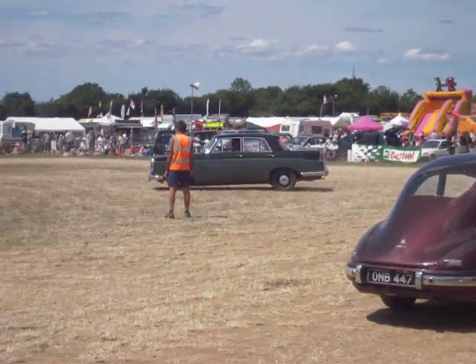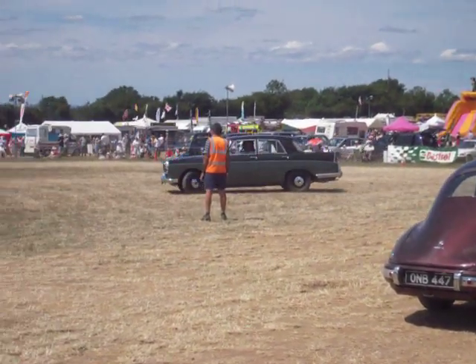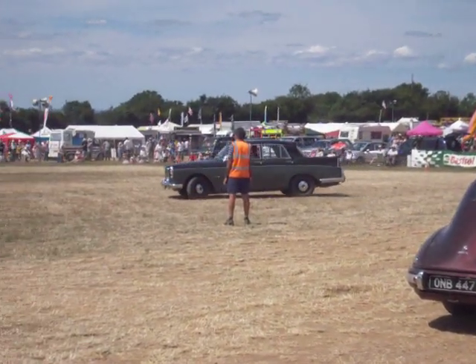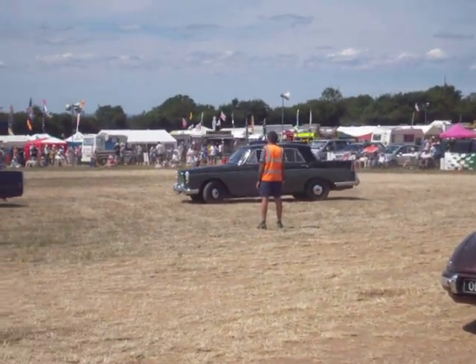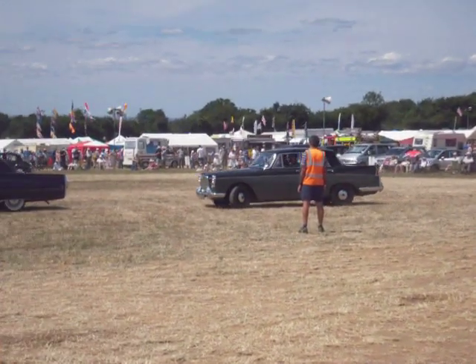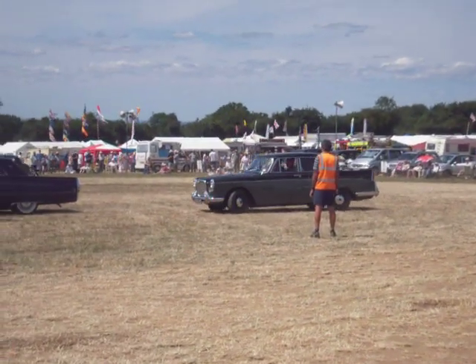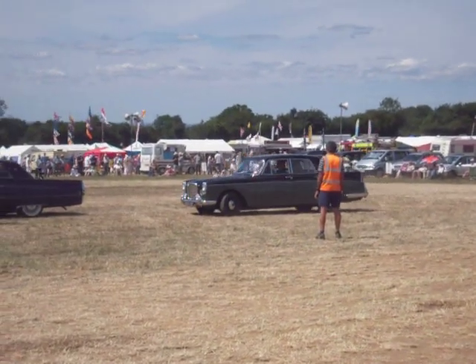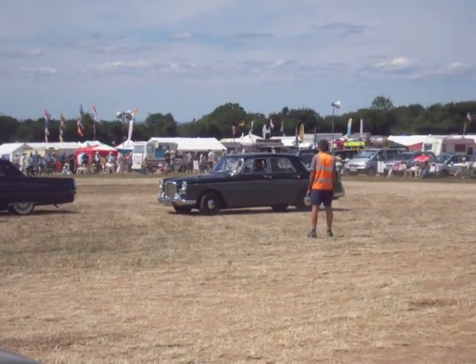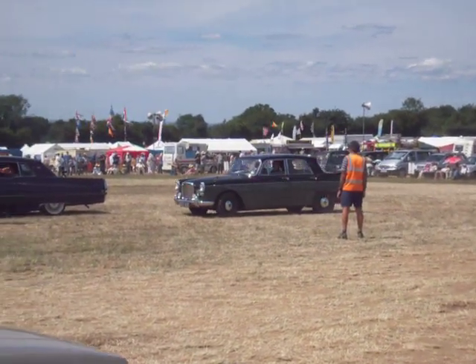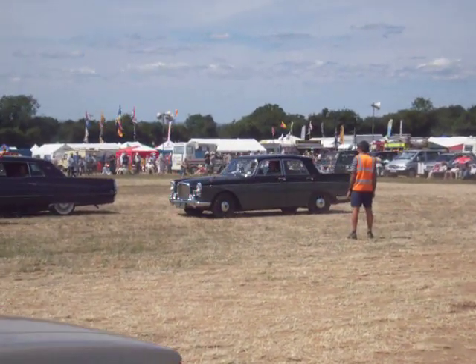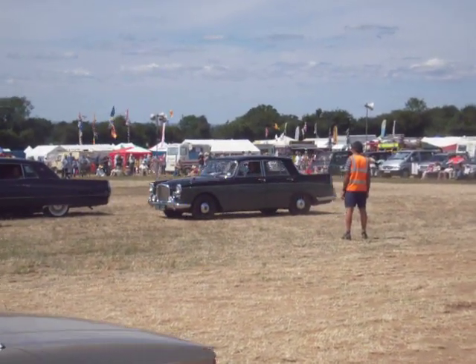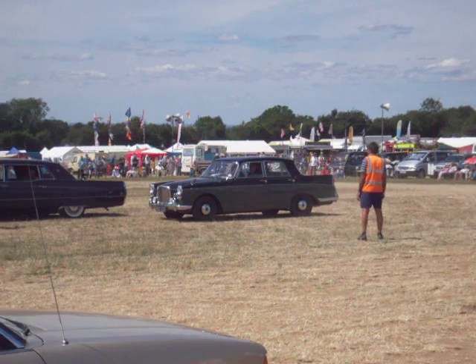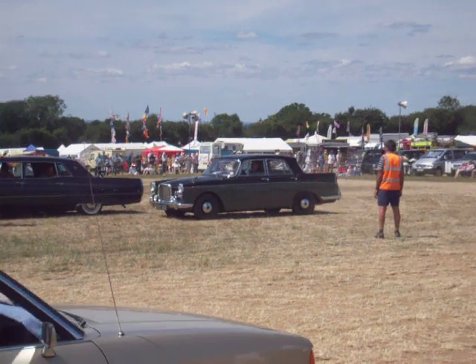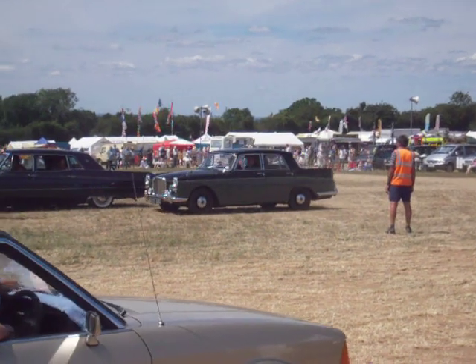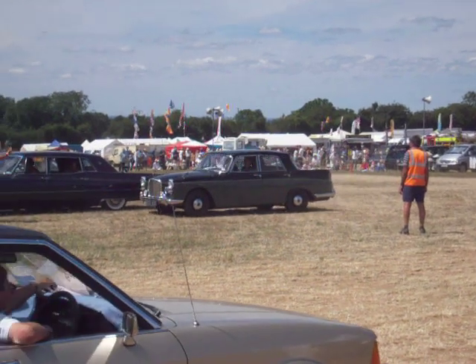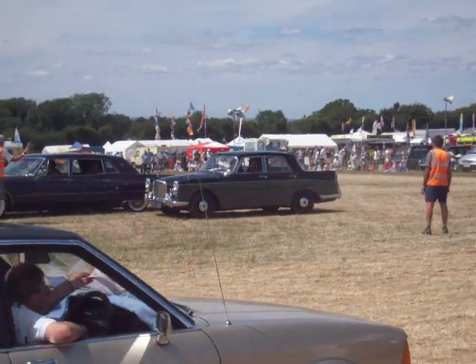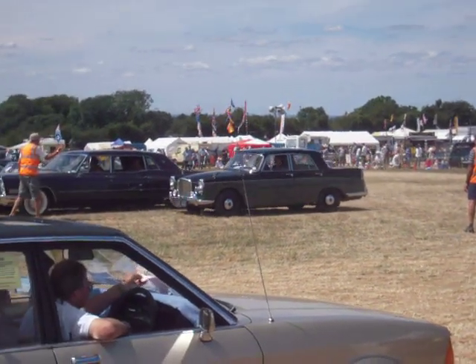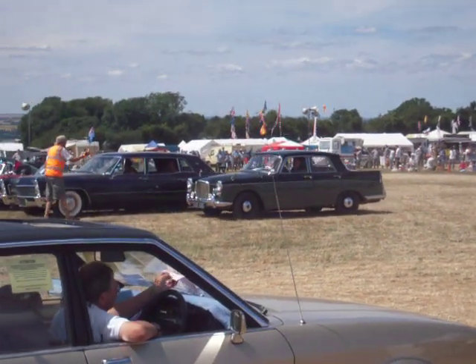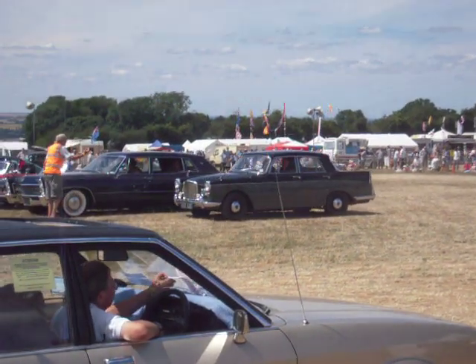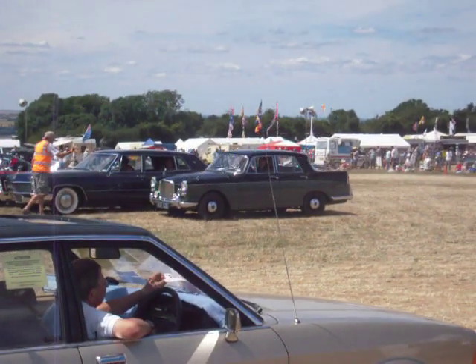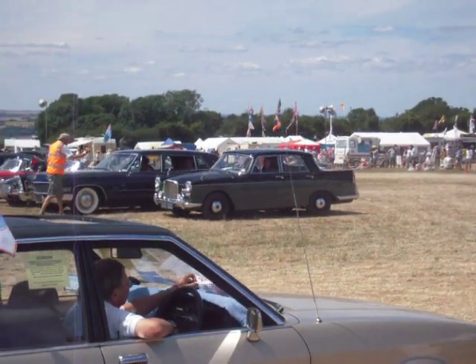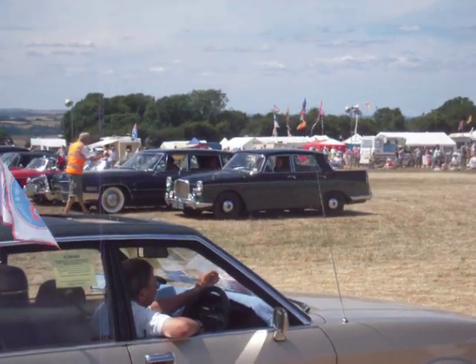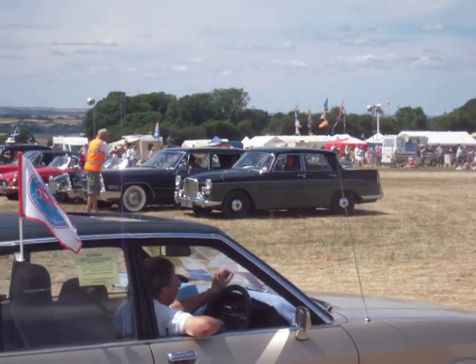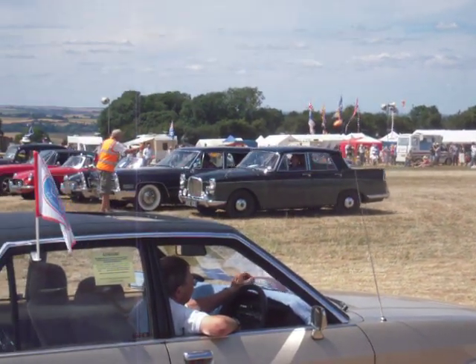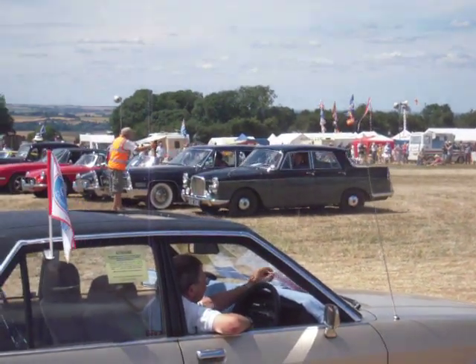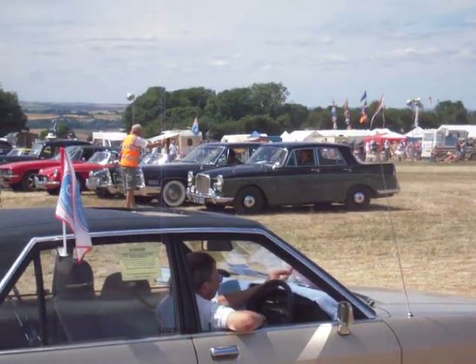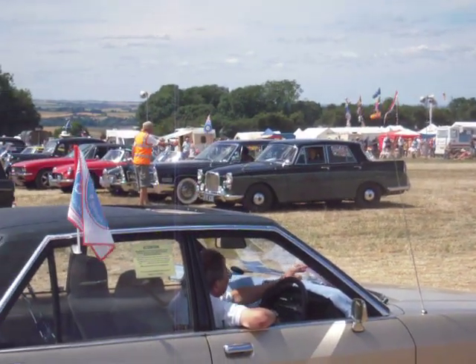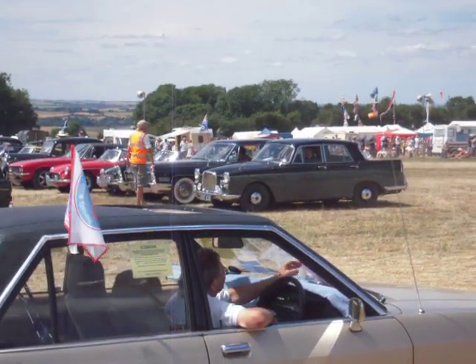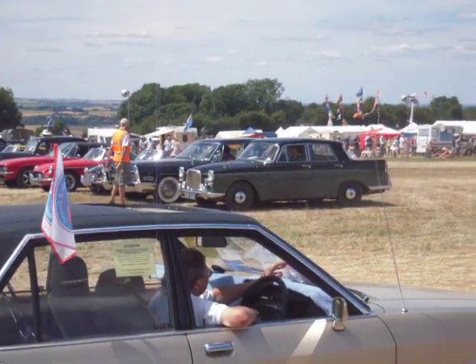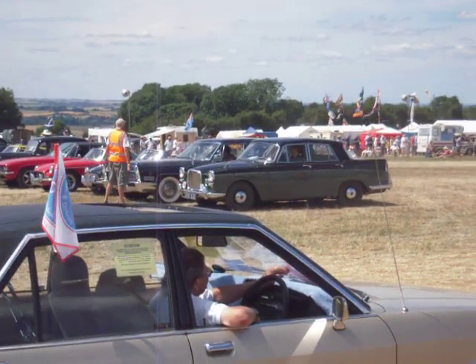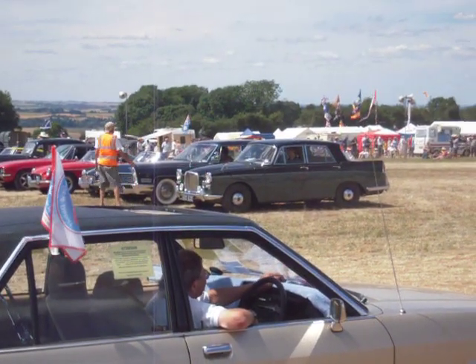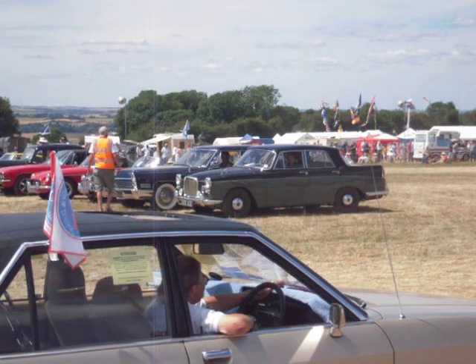Talking of bare metal, you may remember Mike Brockway's famous Bristol, which was always appearing without paint. Anyway, Mike hasn't got it this year.